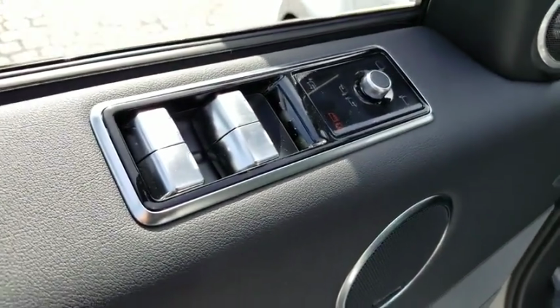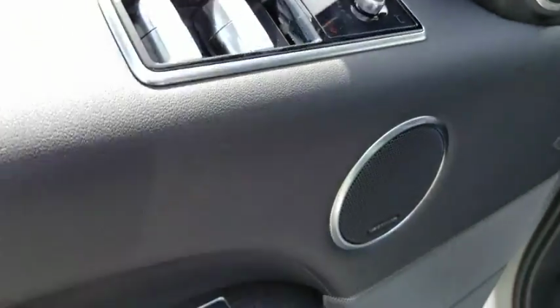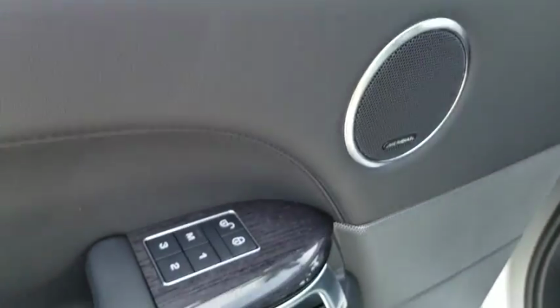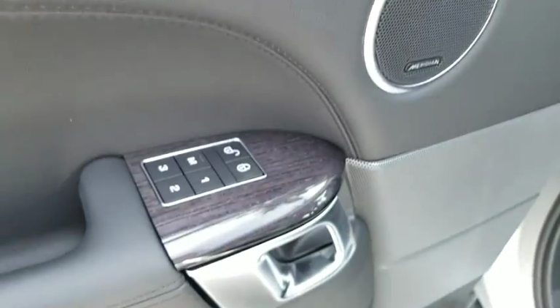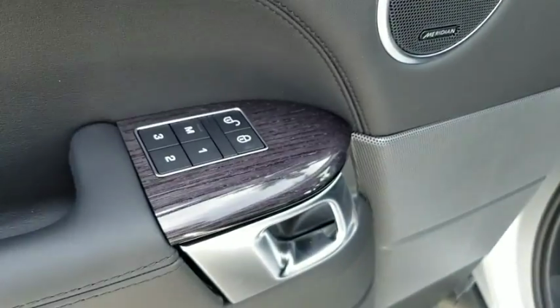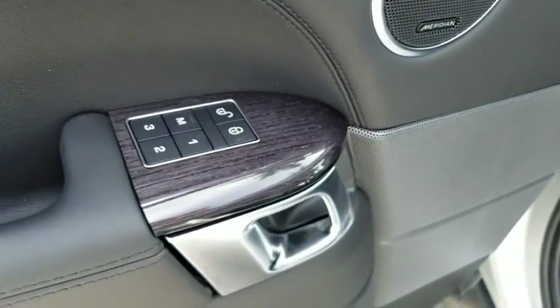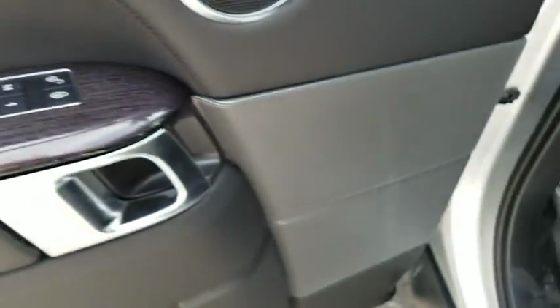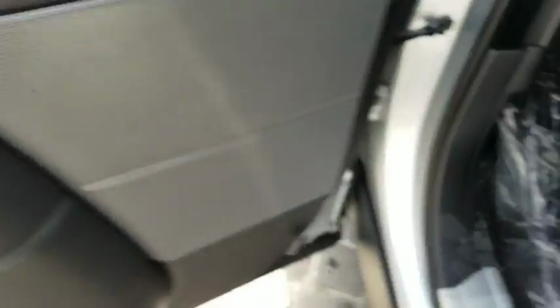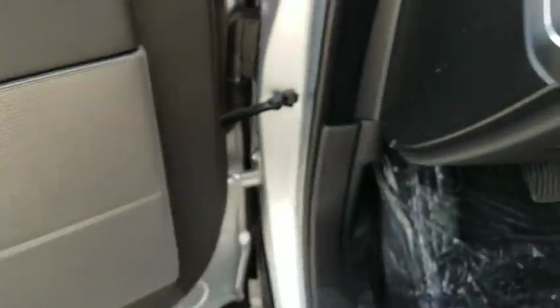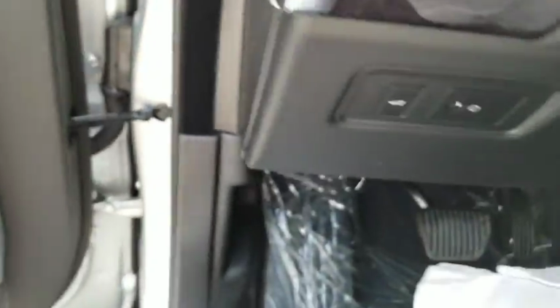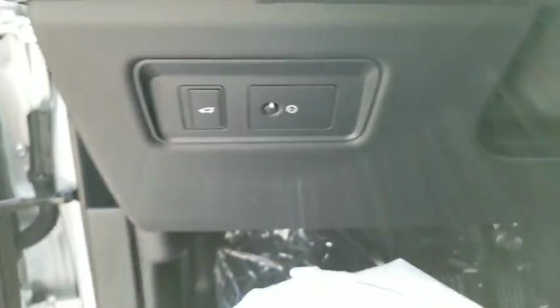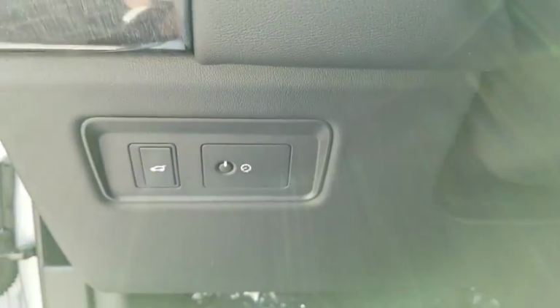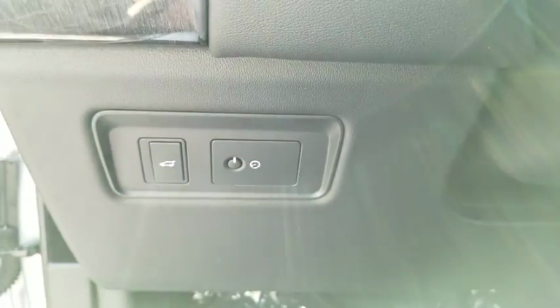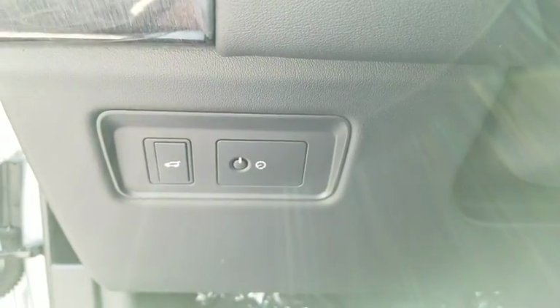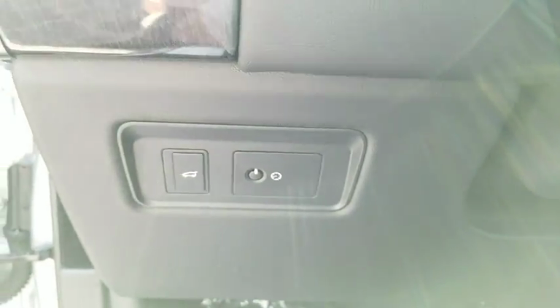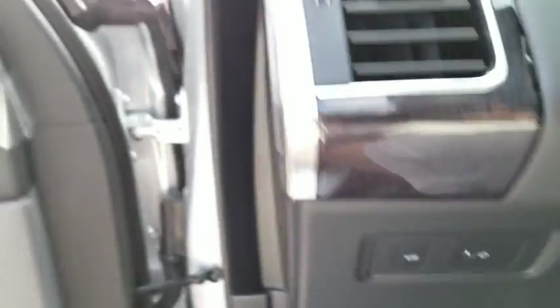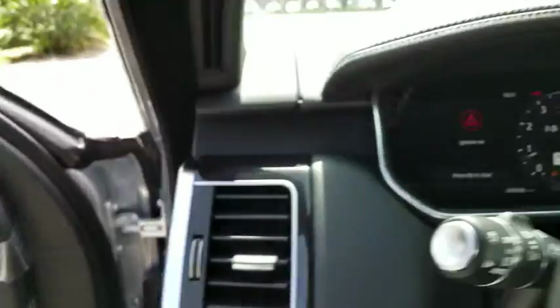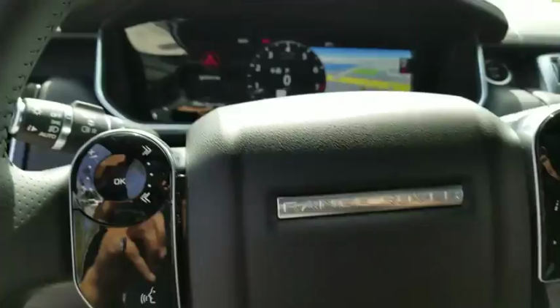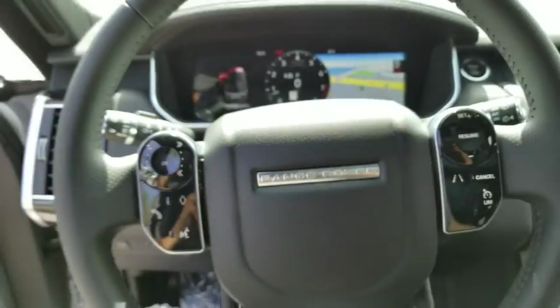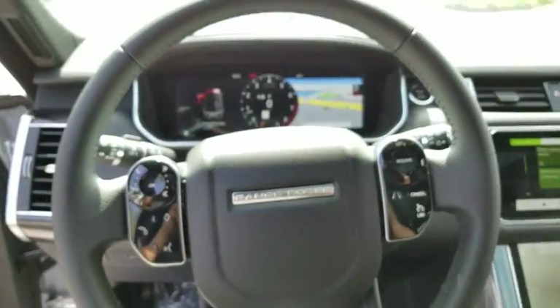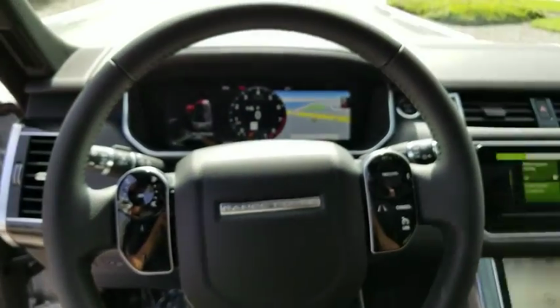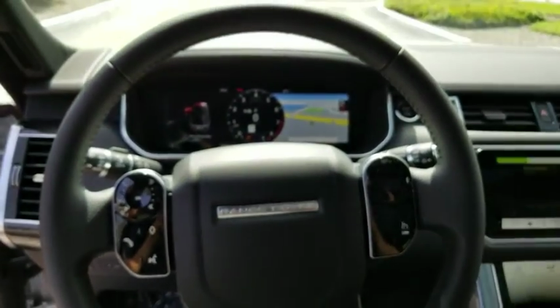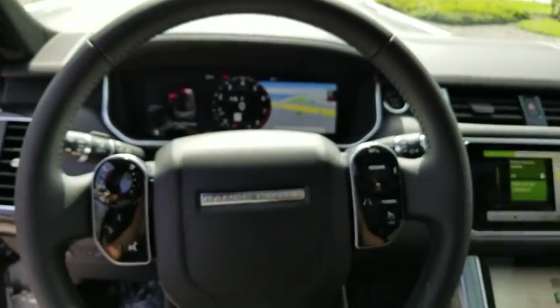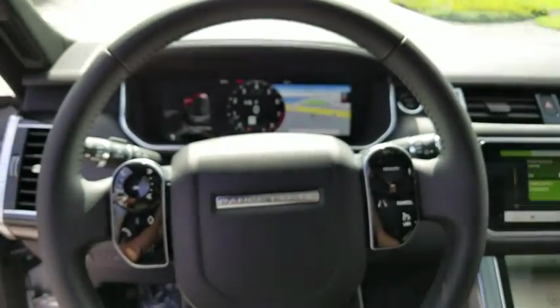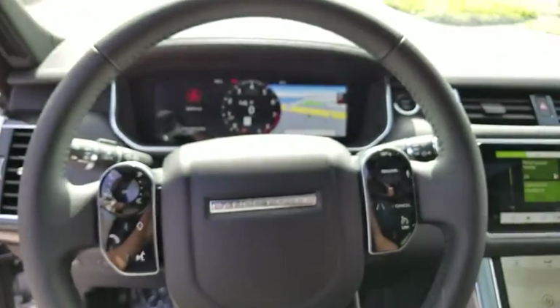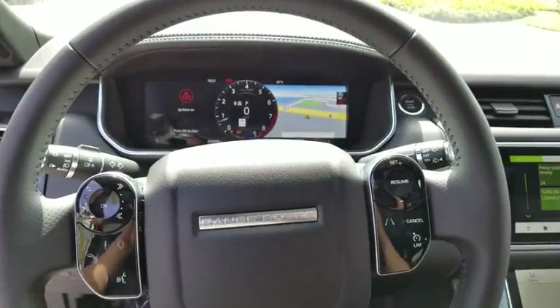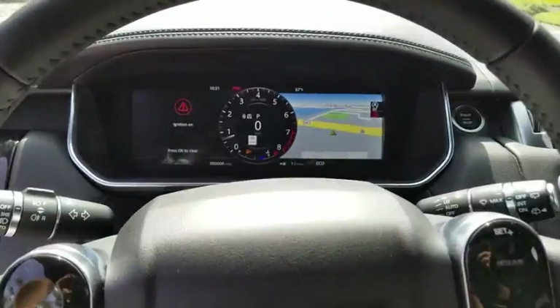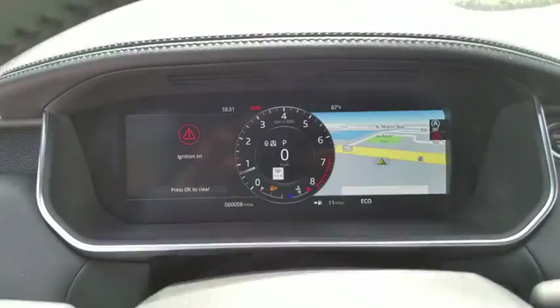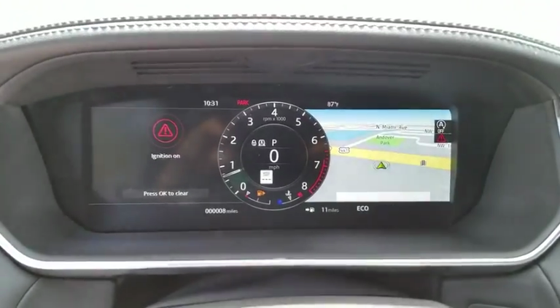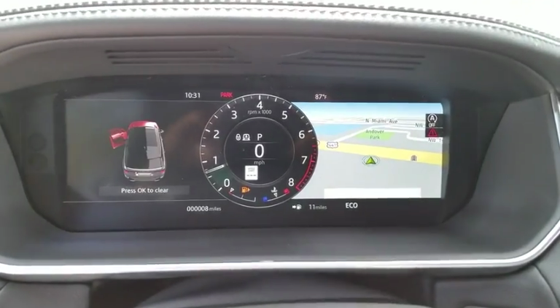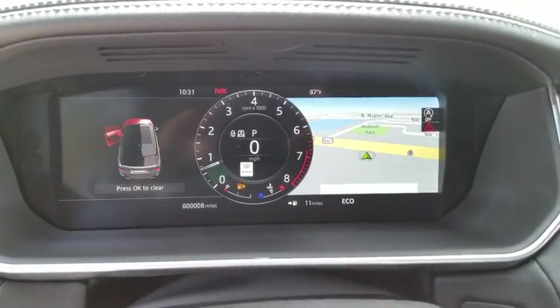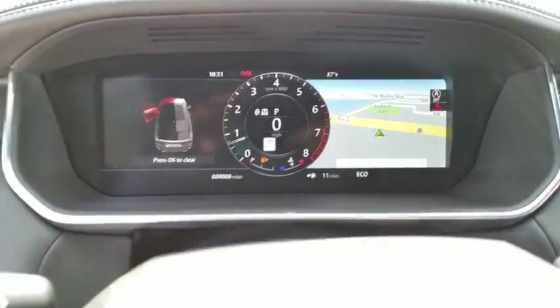Electronic stability control, heated front seat, power windows, rear window defroster, security system, trip computer, compass, tachometer, remote keyless entry, brake assist.